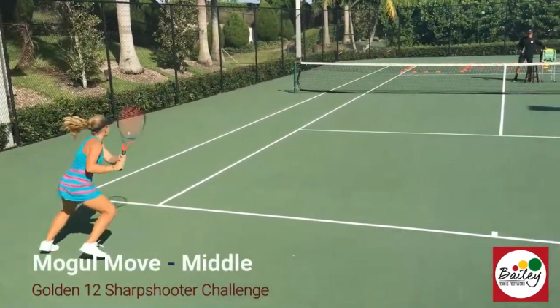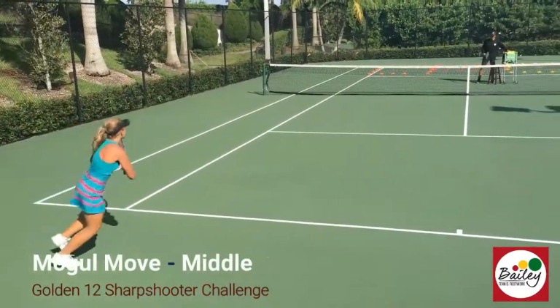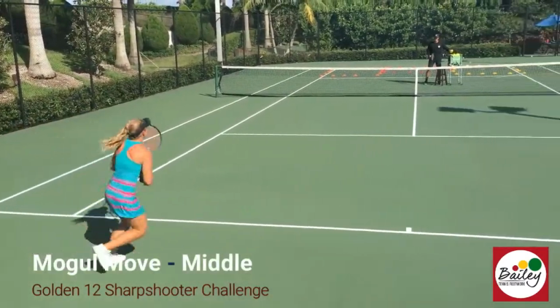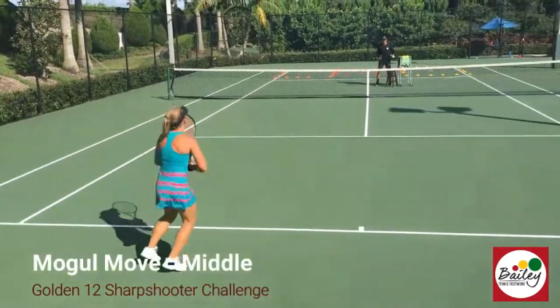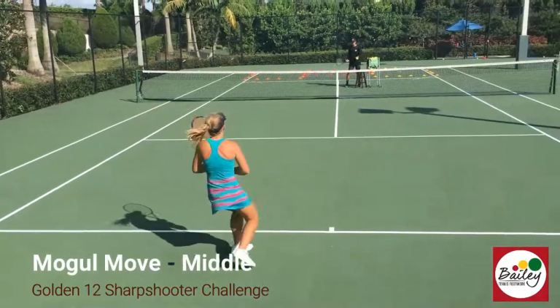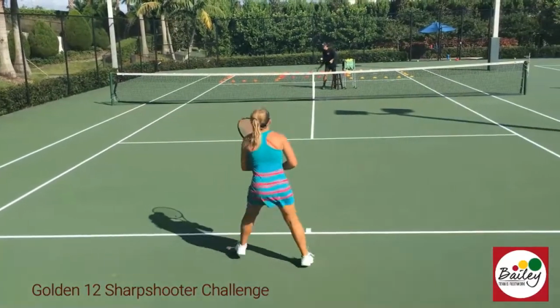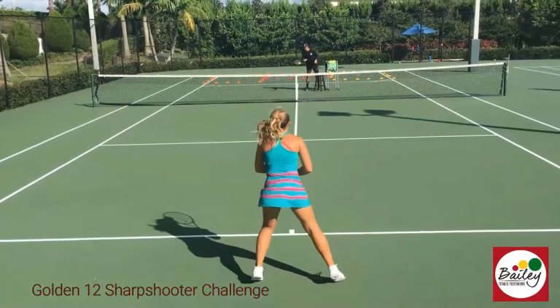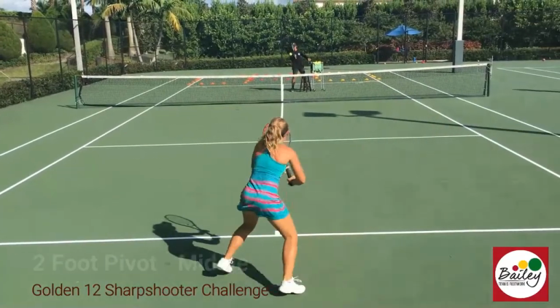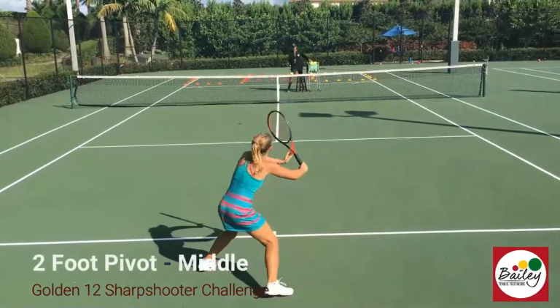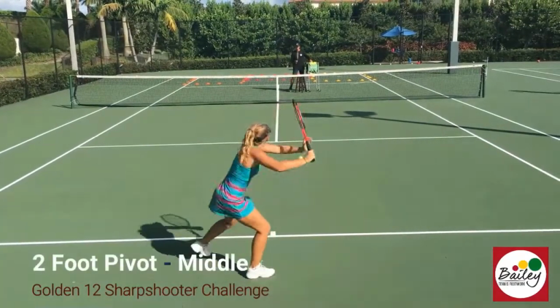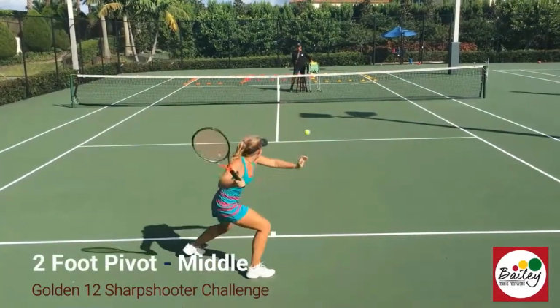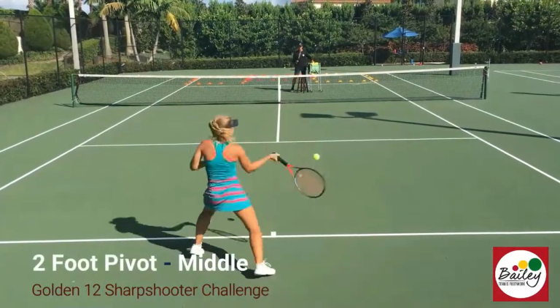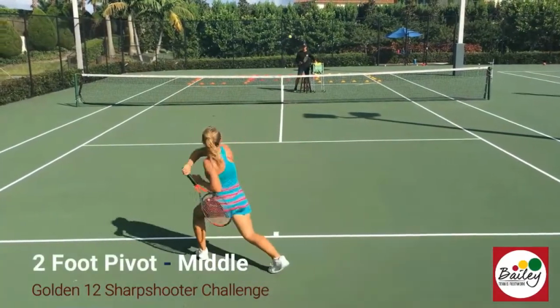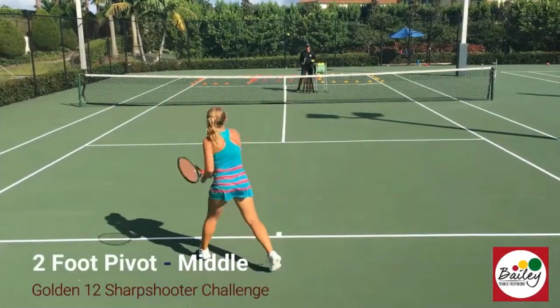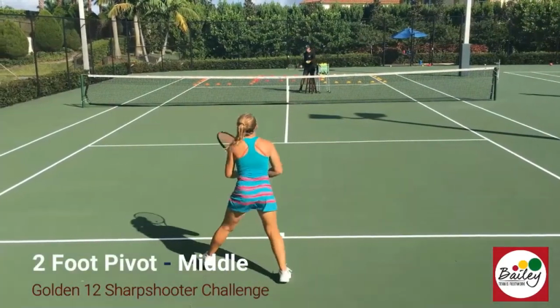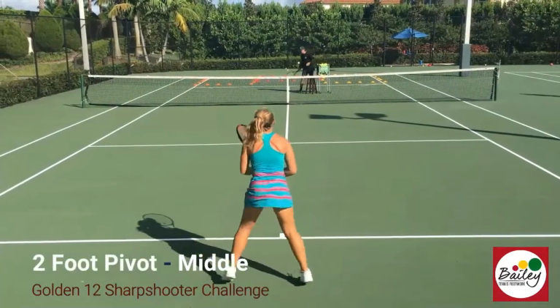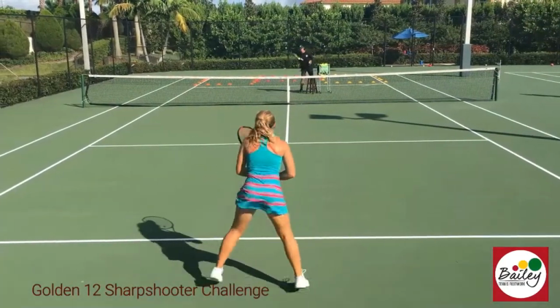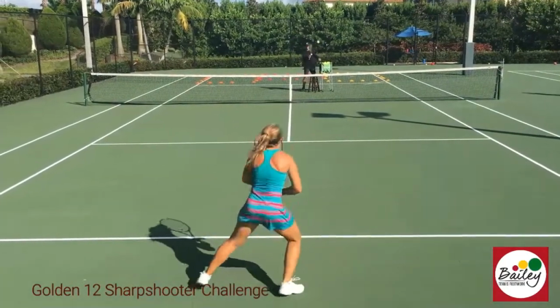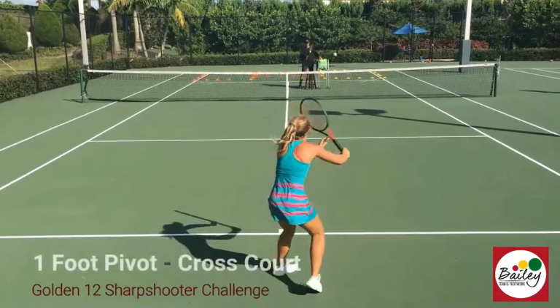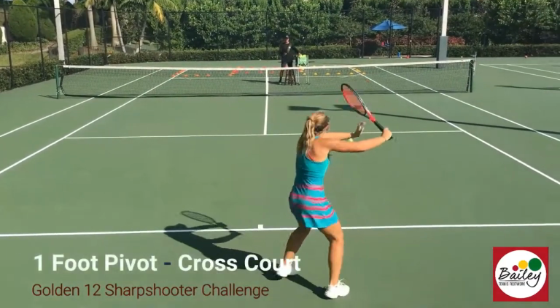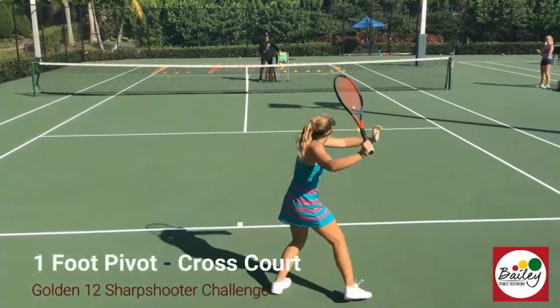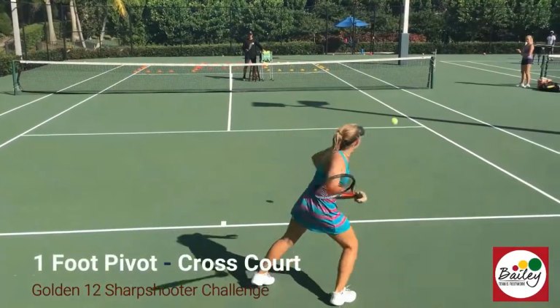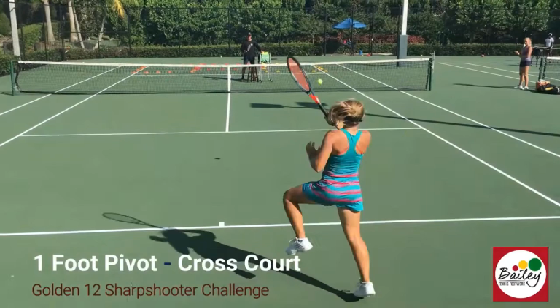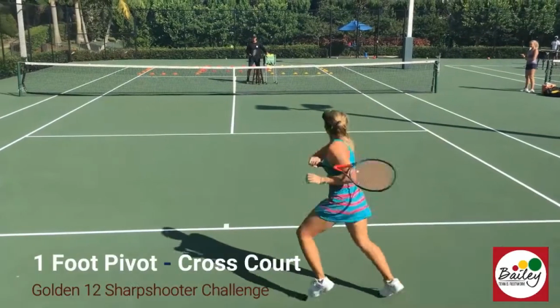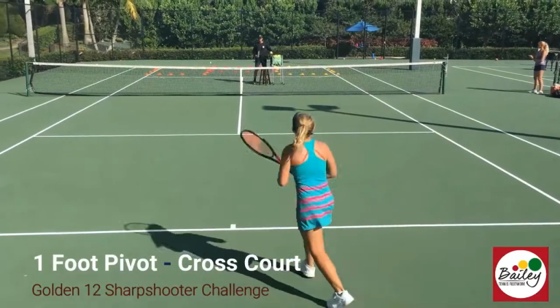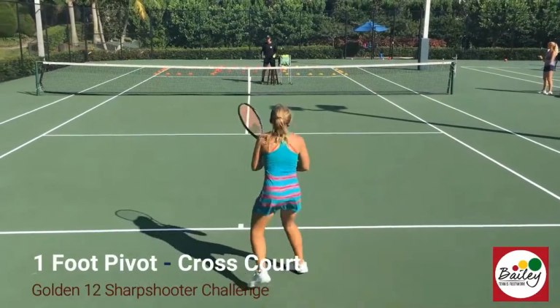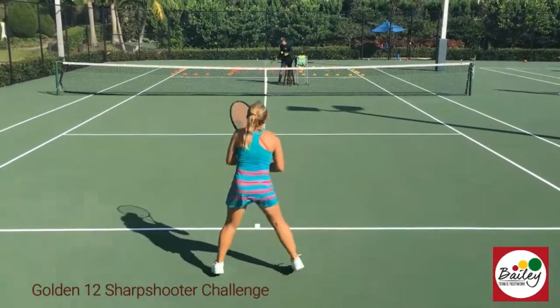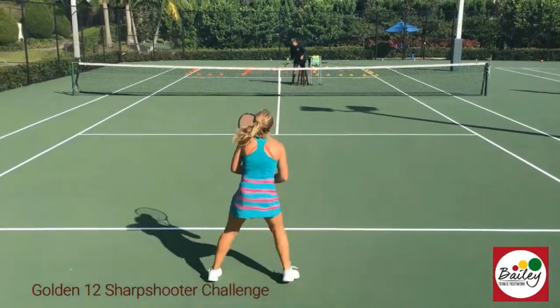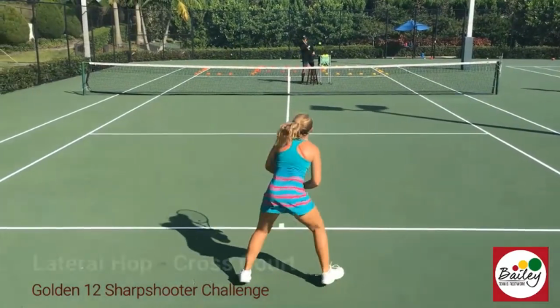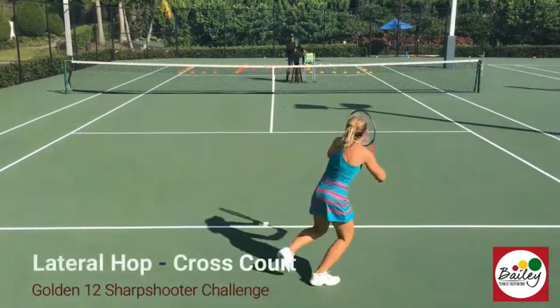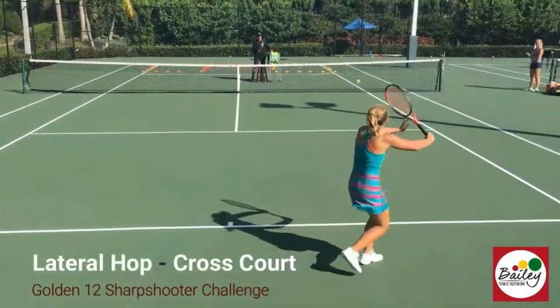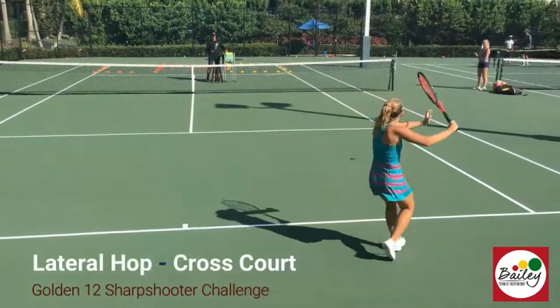Very good! Two foot pivot, through the middle, turn both feet! One foot pivot, cross court, knee up! Madderall hop, cross court, knee up!